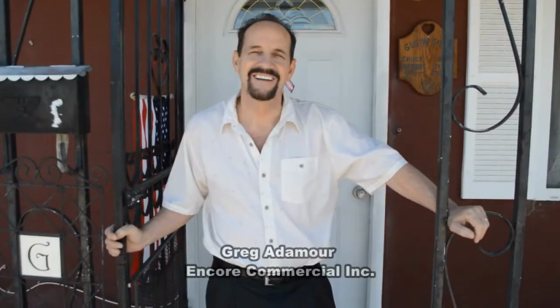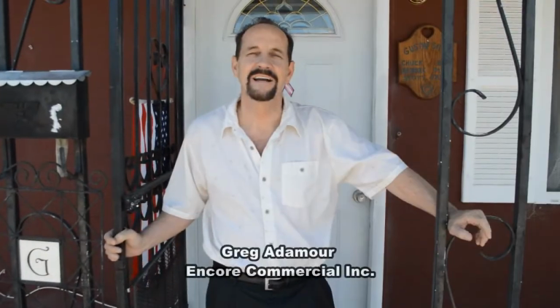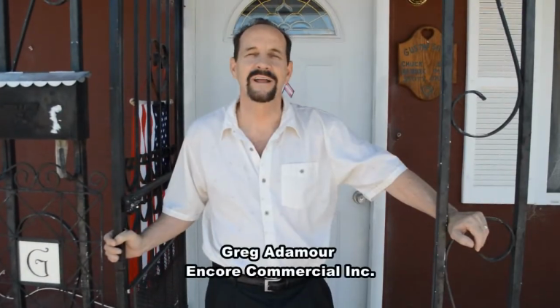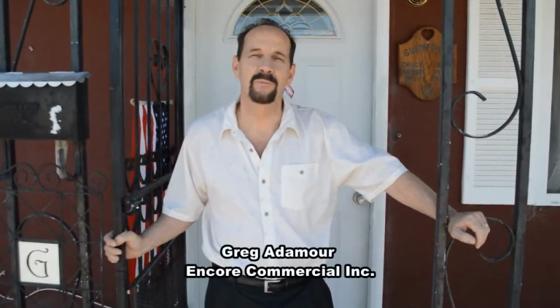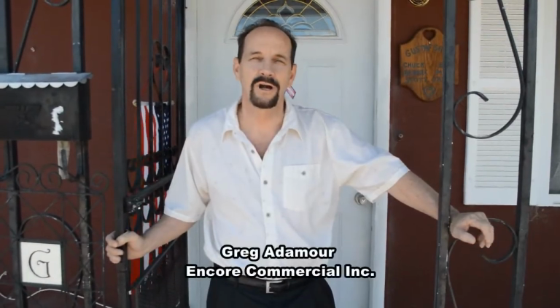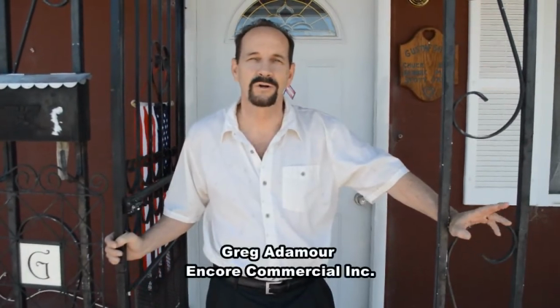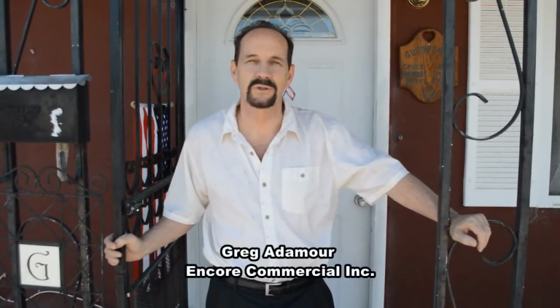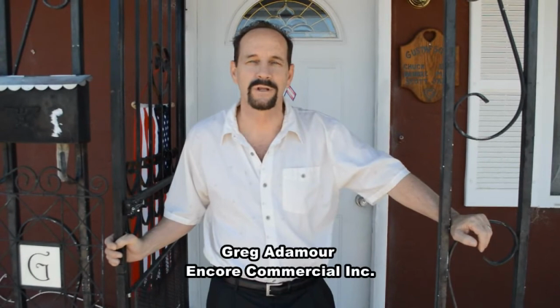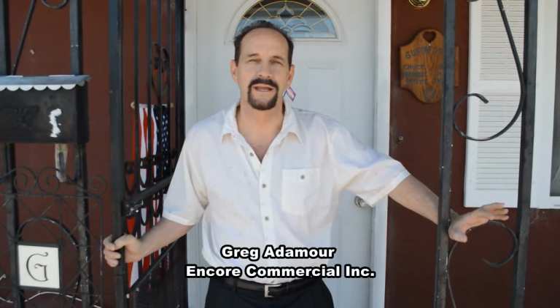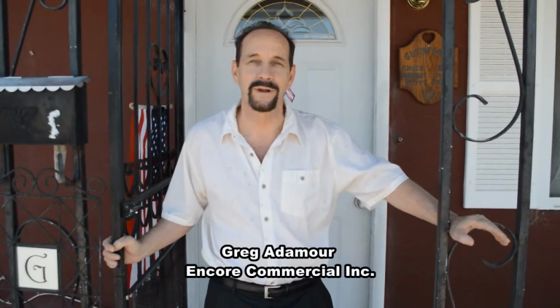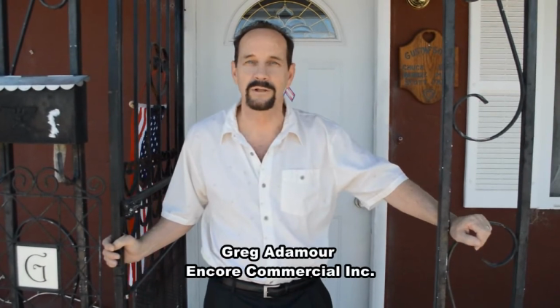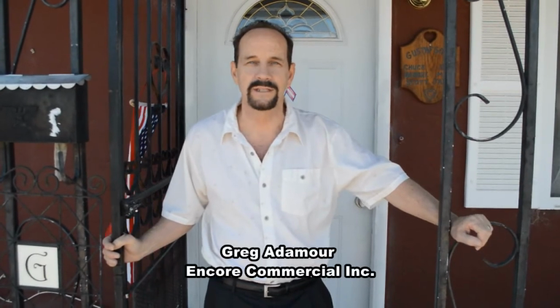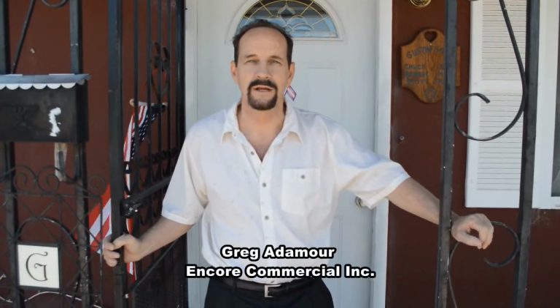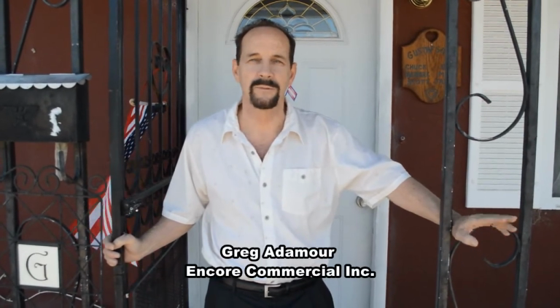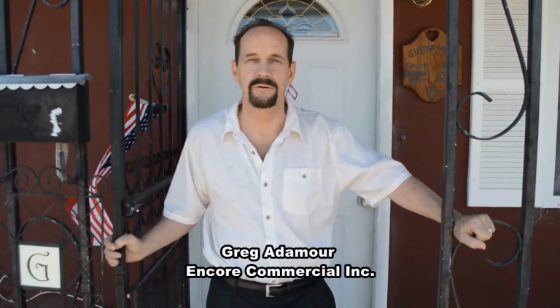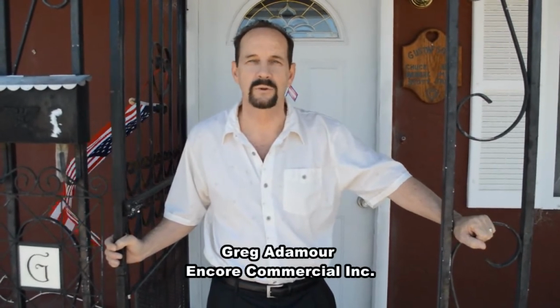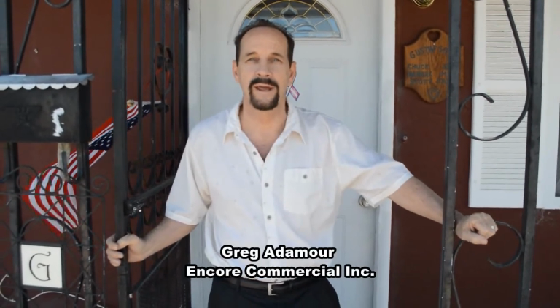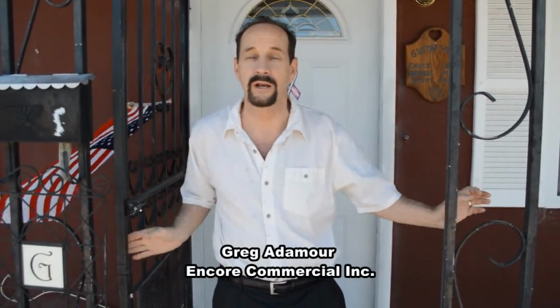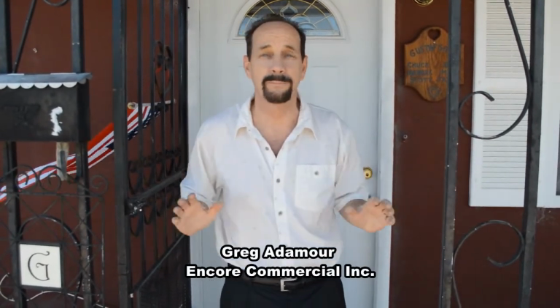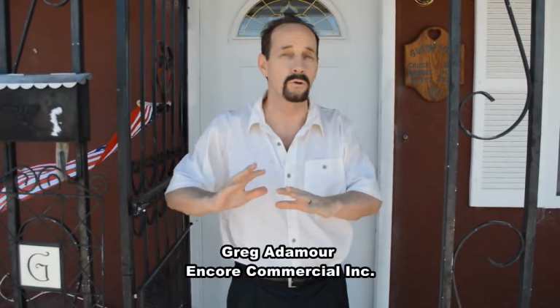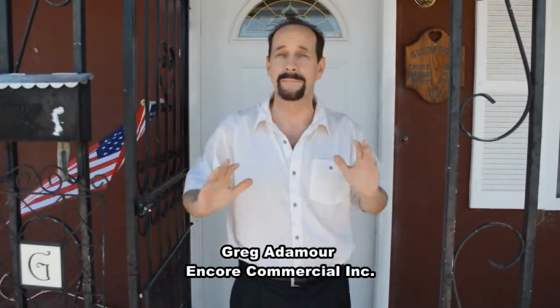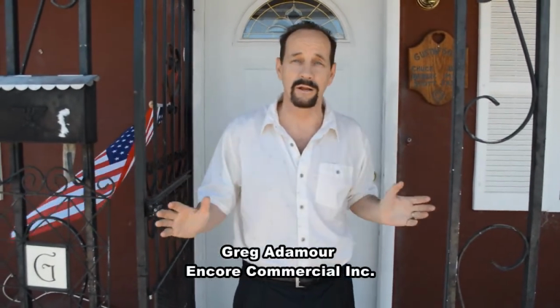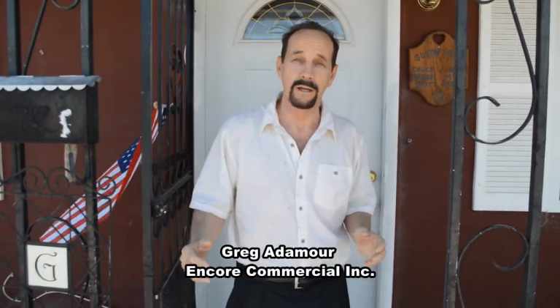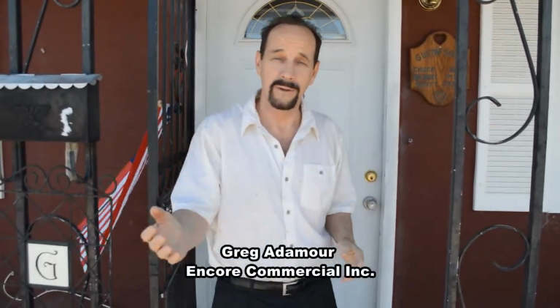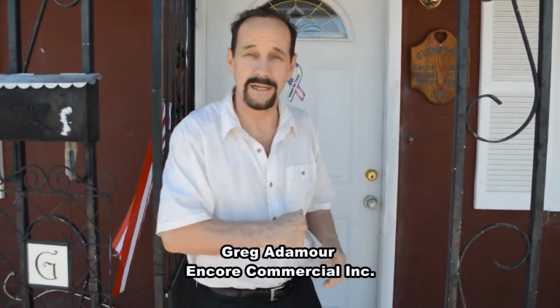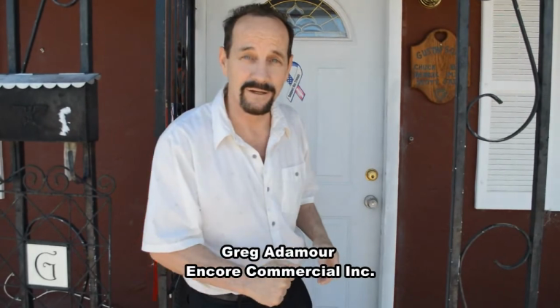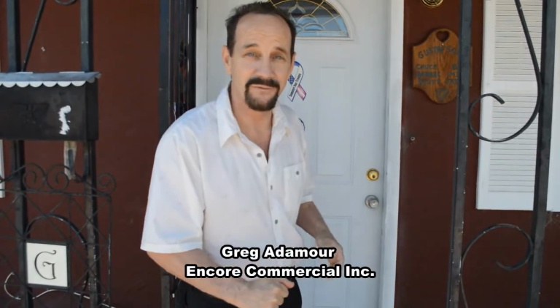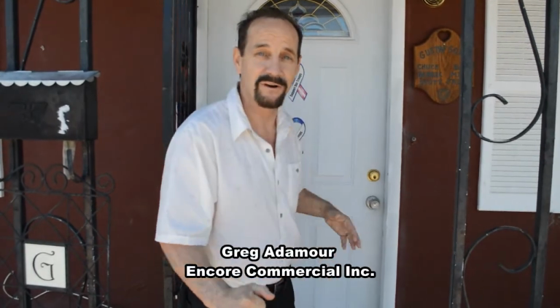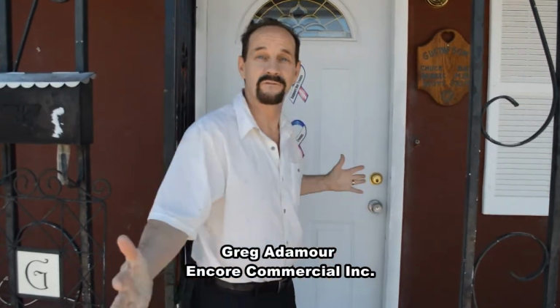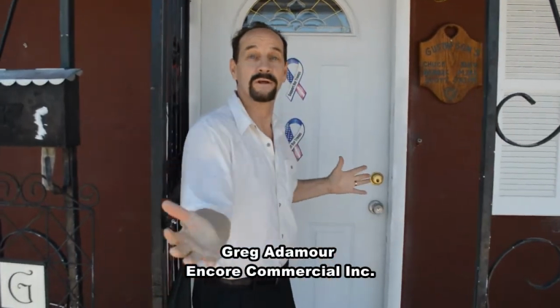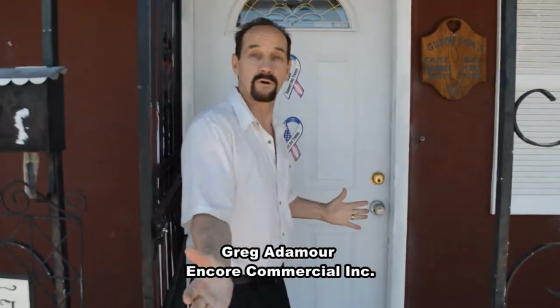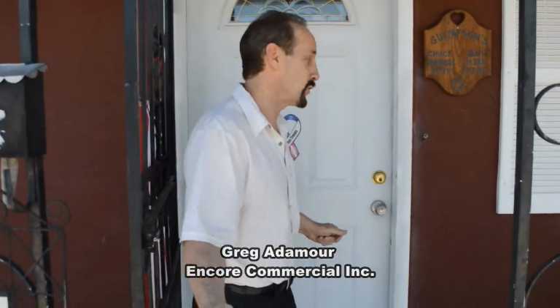Hi, Greg Adamore, Encore Commercial Realty. Got a great new listing — three bedrooms with granite, a great pool, a great backyard. Come on in and take a look. It's a very comfortable and affordable home.